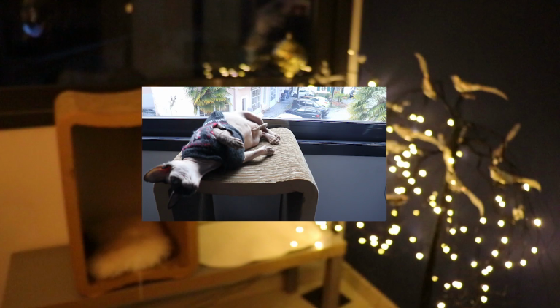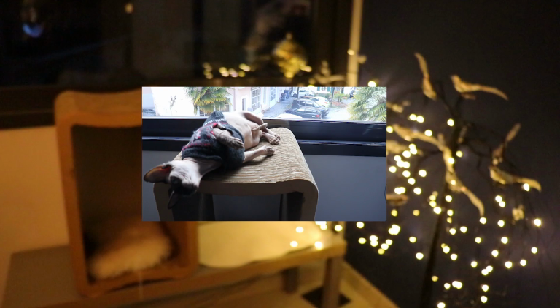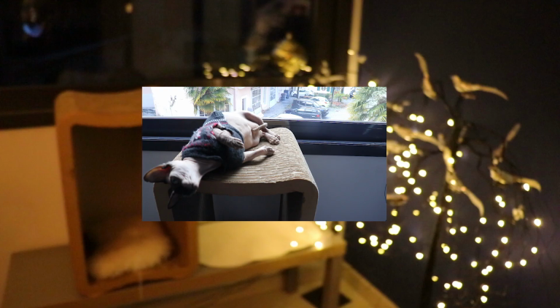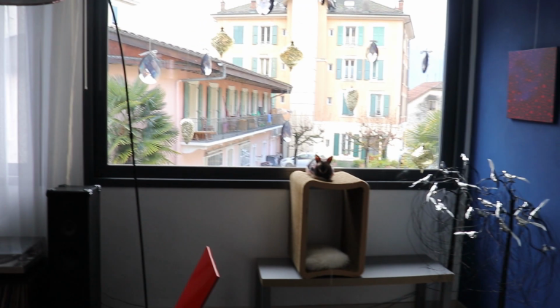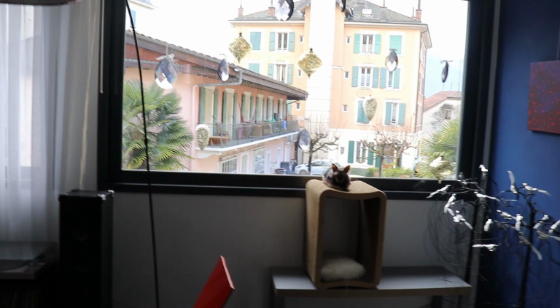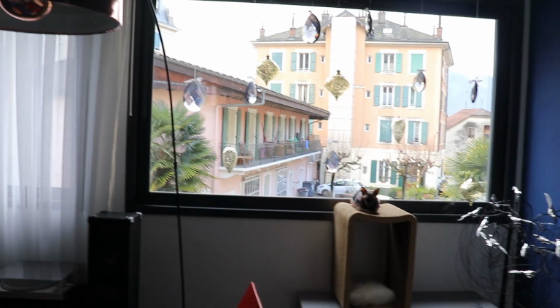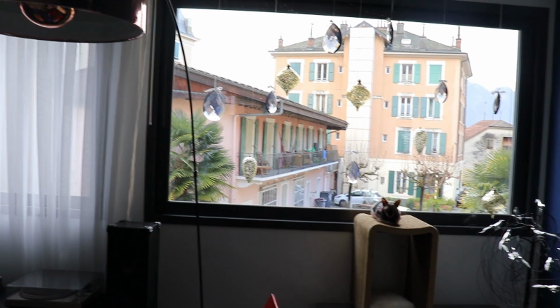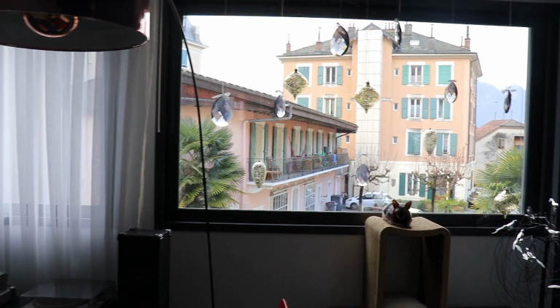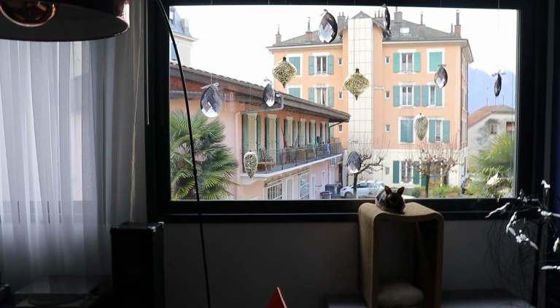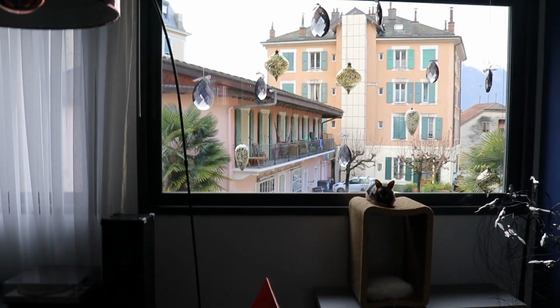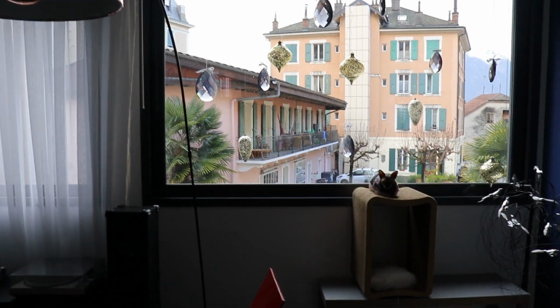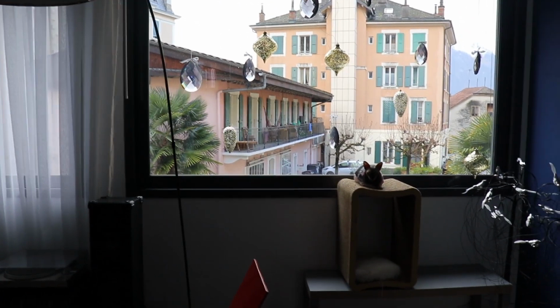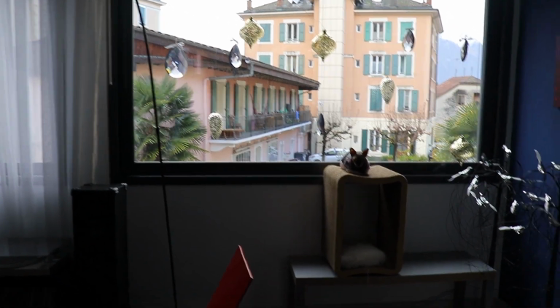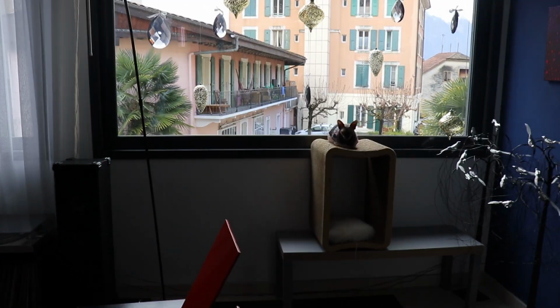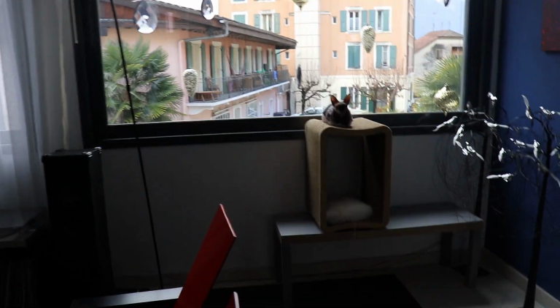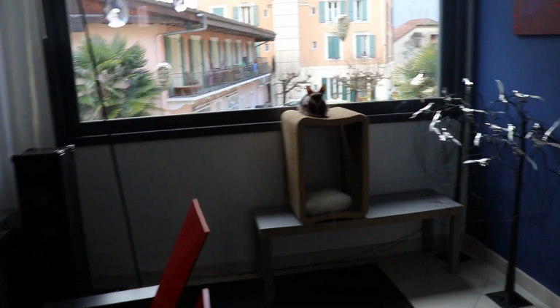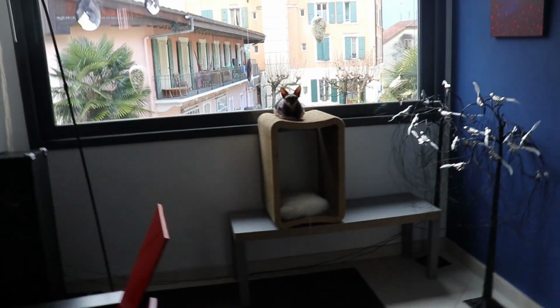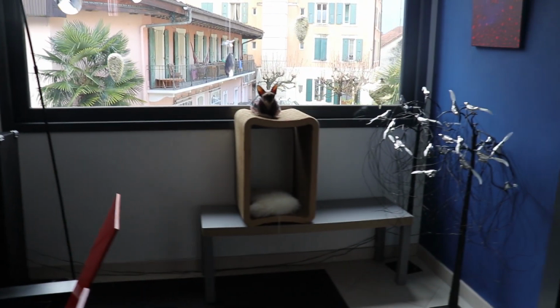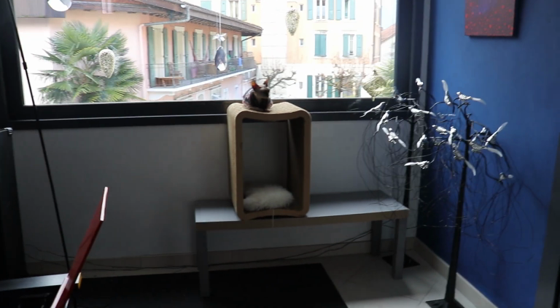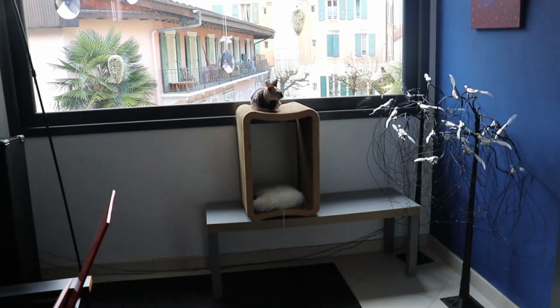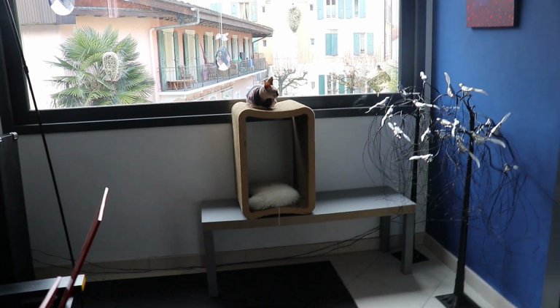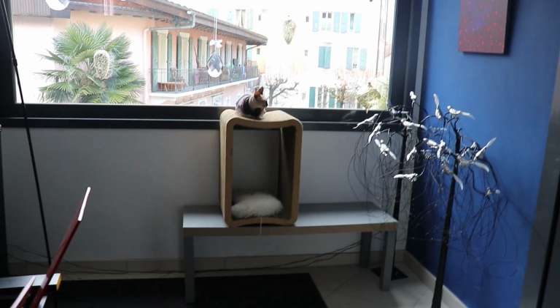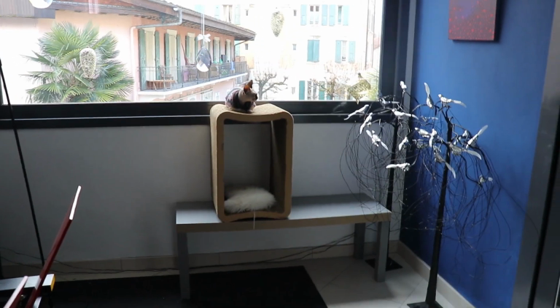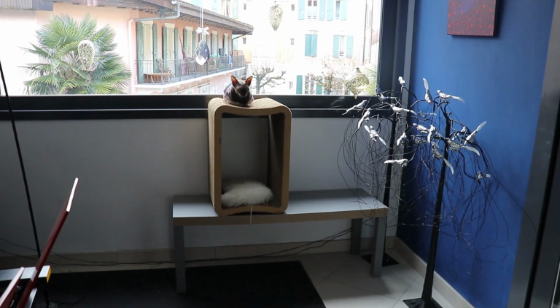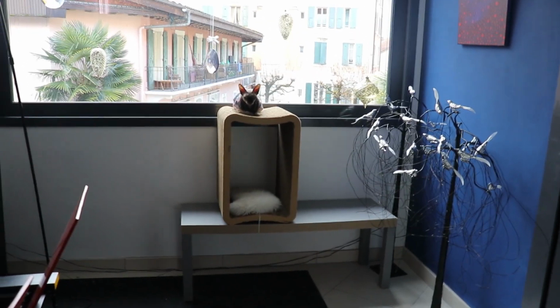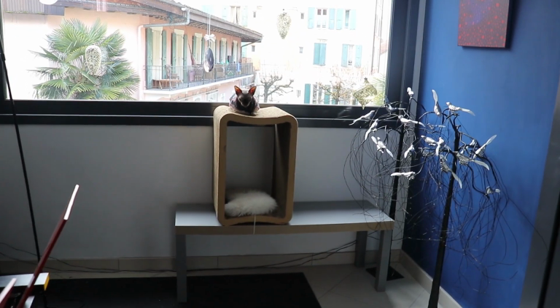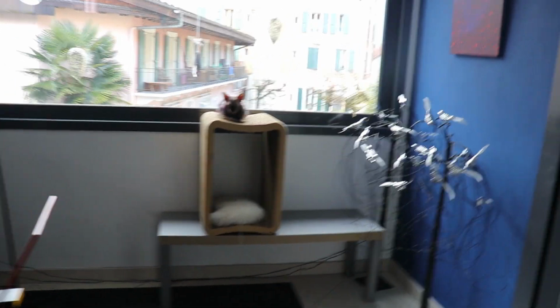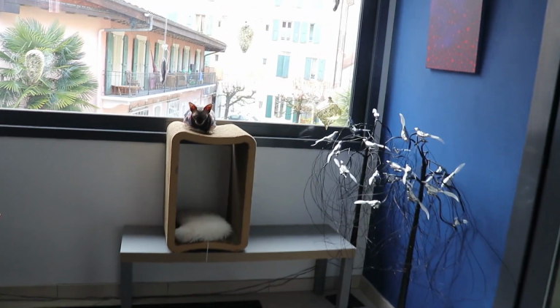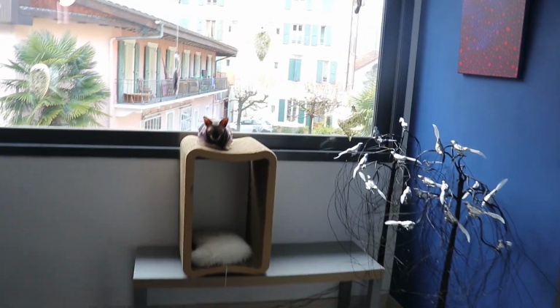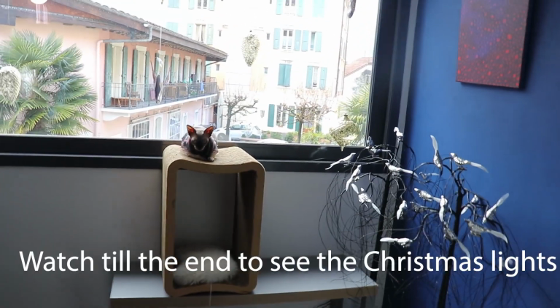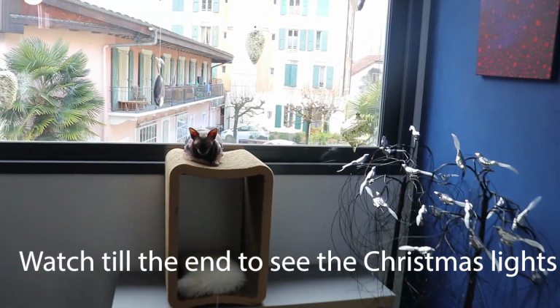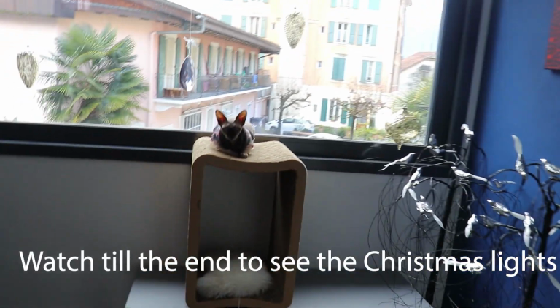I just want to show you guys — during the day it looks okay, but at night it looks a lot better. I wanted to make a Christmas window for Lily that you can still look out of and be part of the Christmas scene.